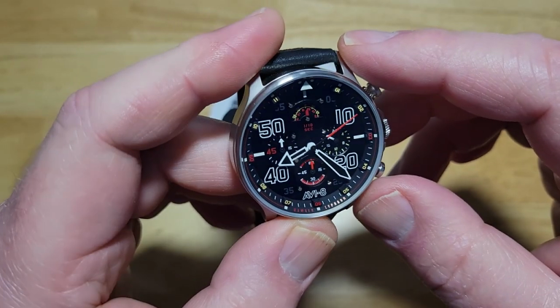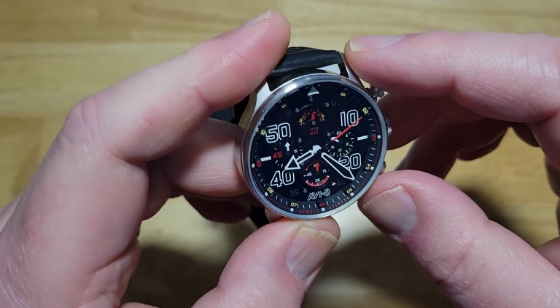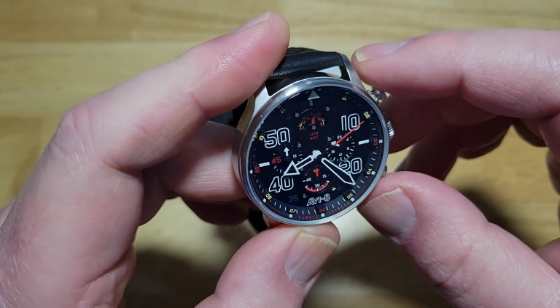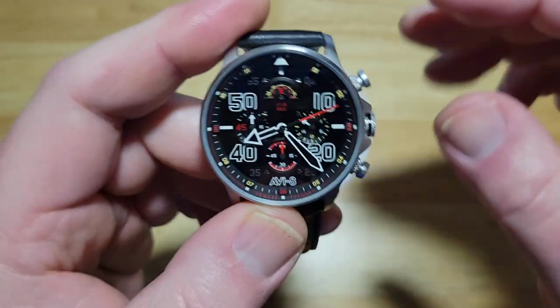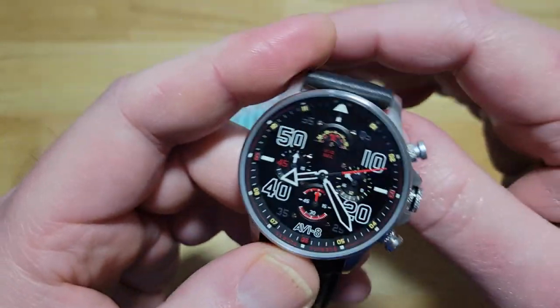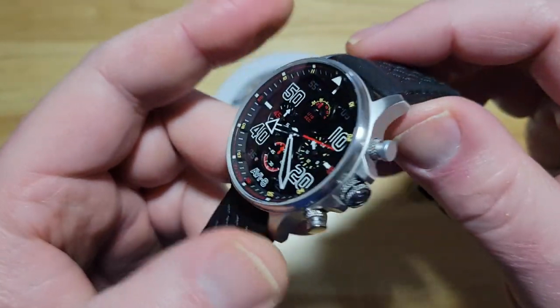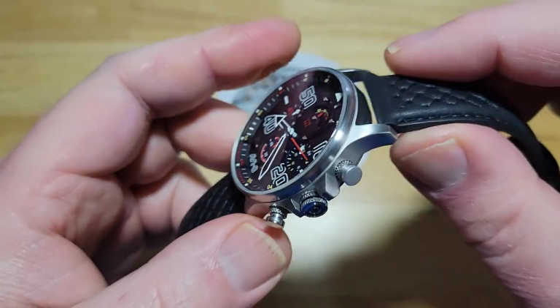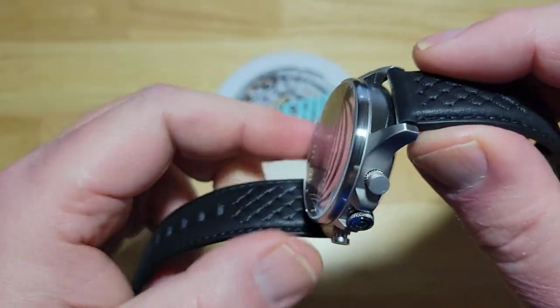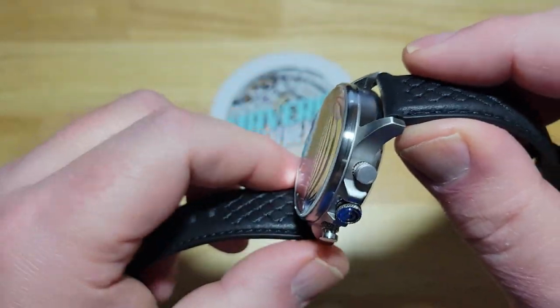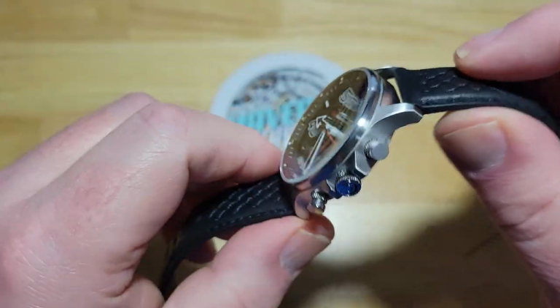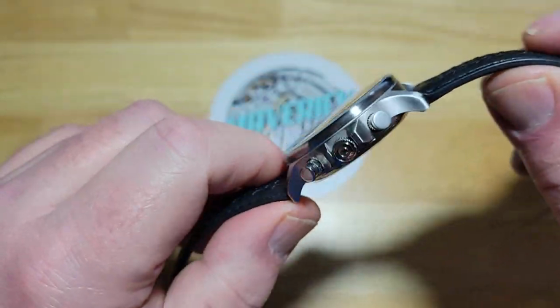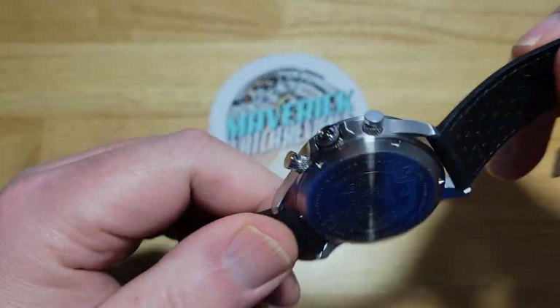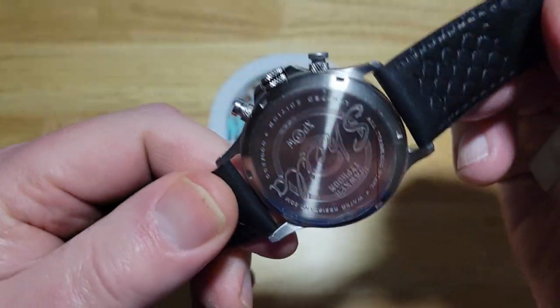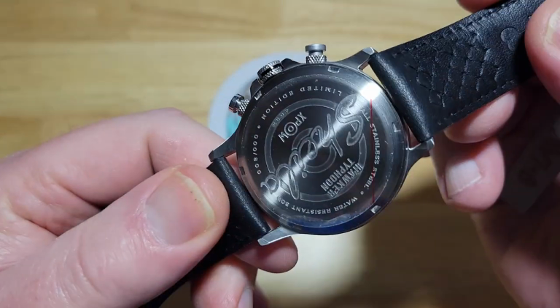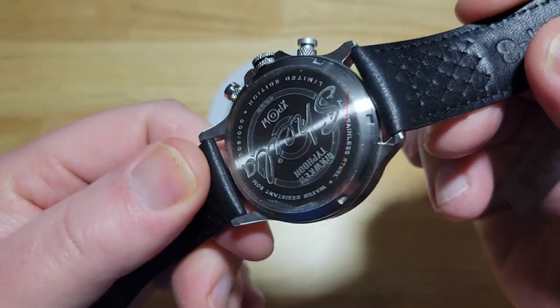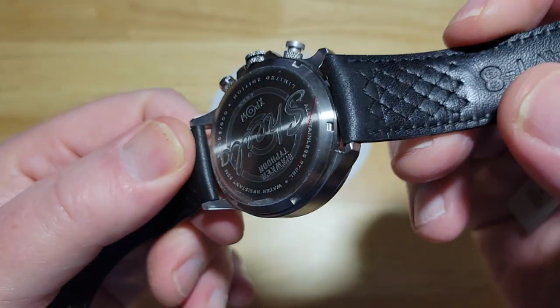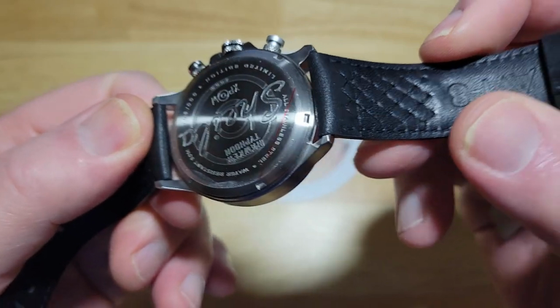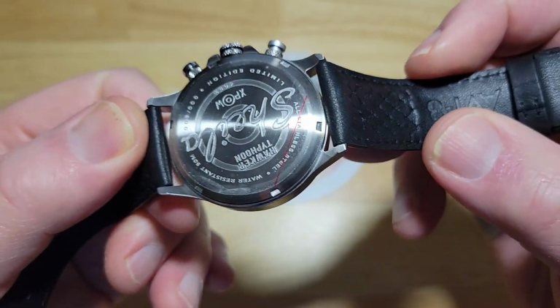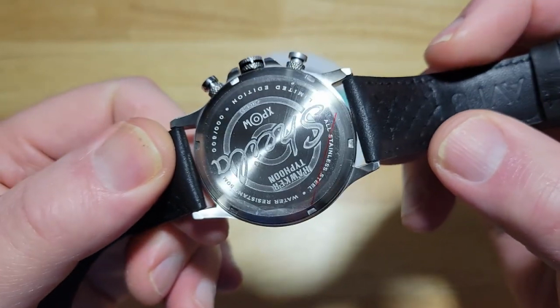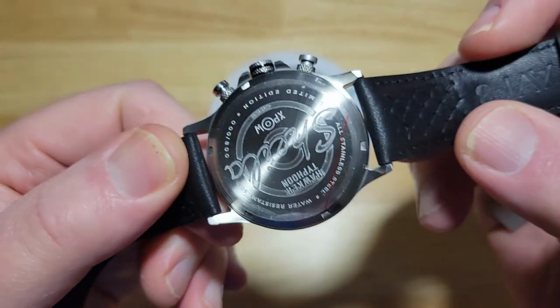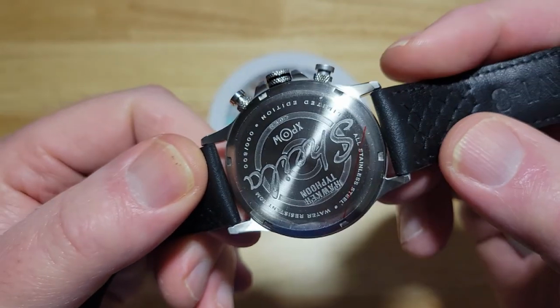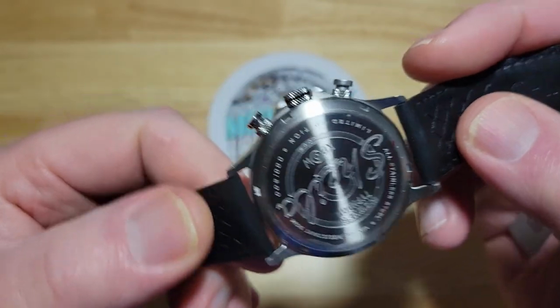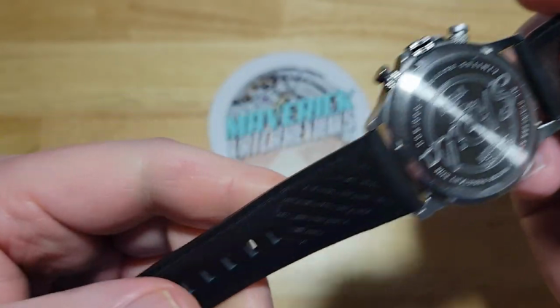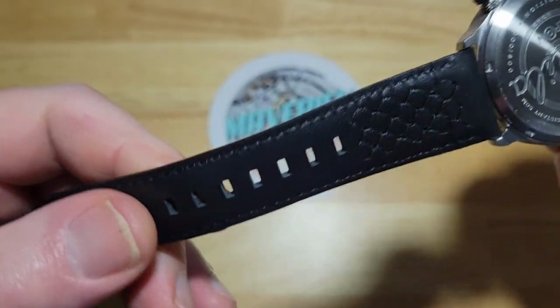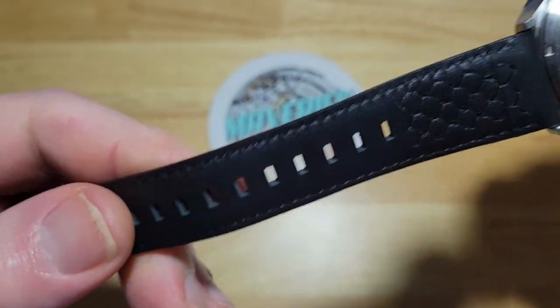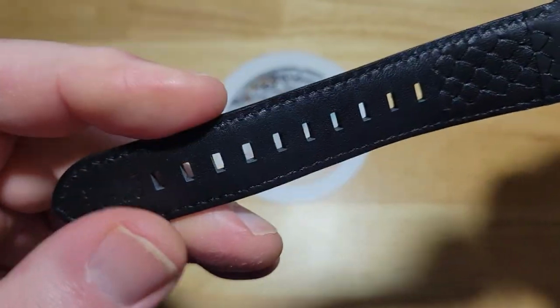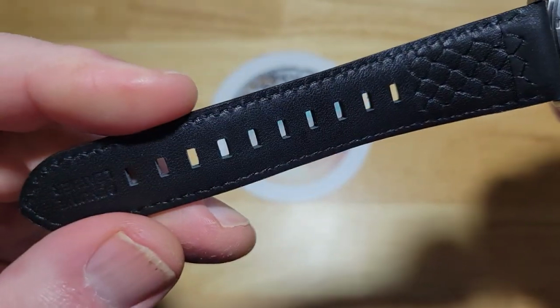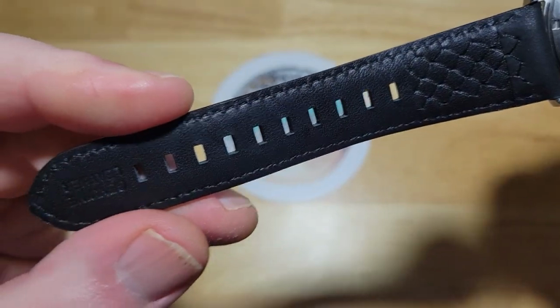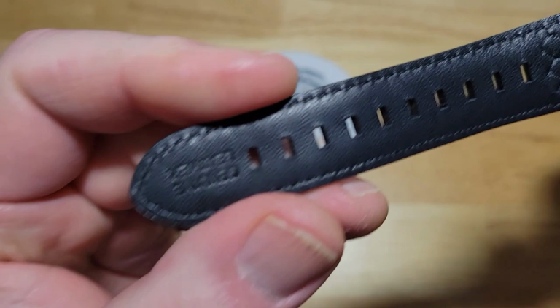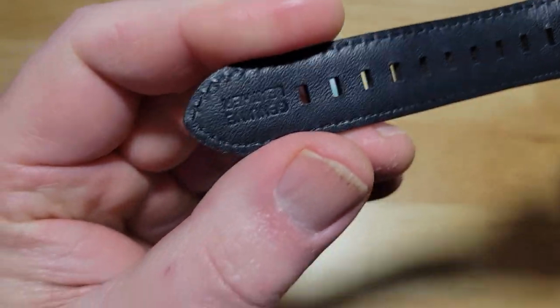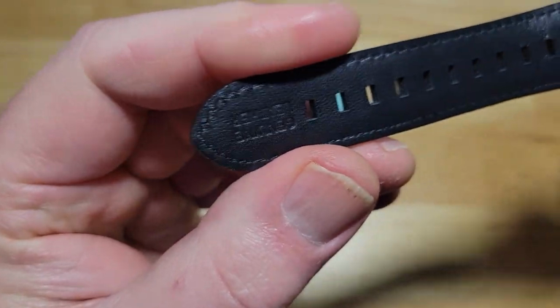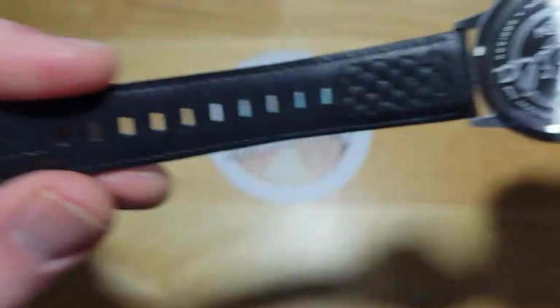But again, it's a good-looking watch for — I think it's like $220. I mean, it'll last you a long time. Change out the battery every couple years if you want to. Genuine leather right there.